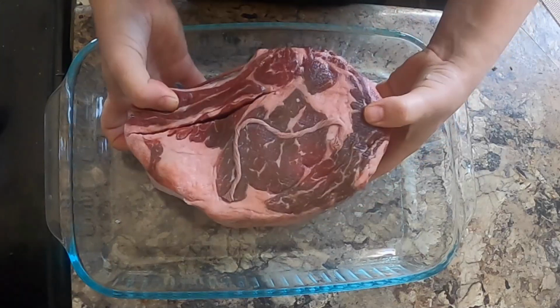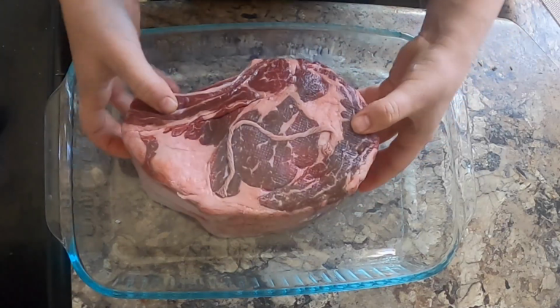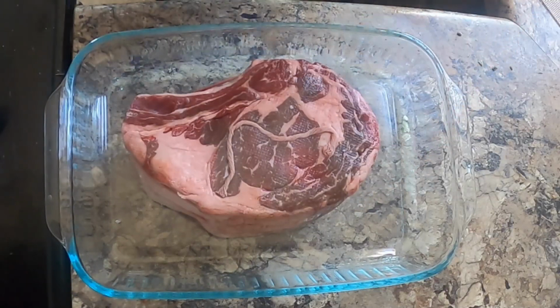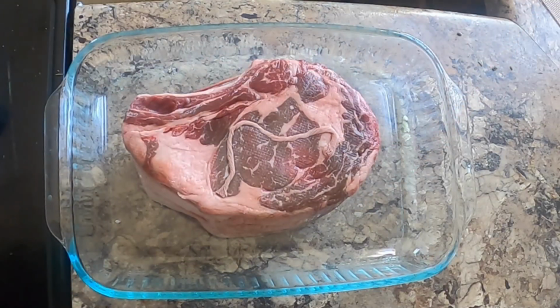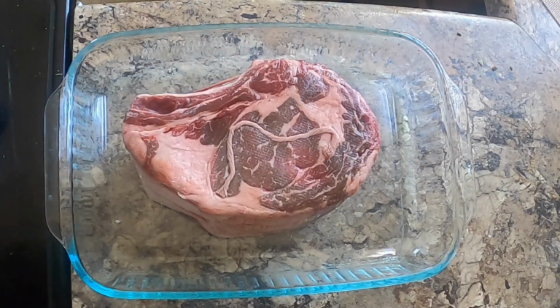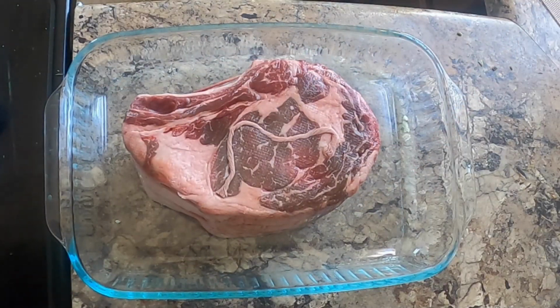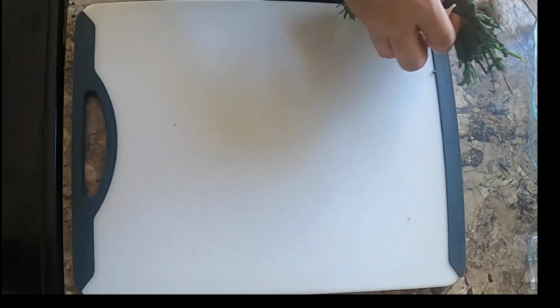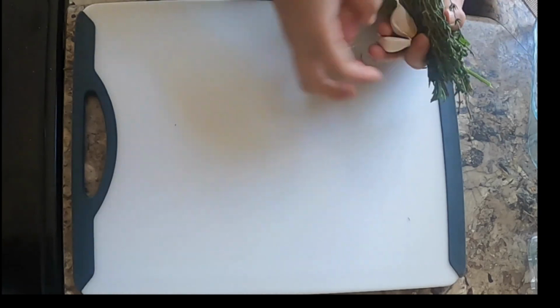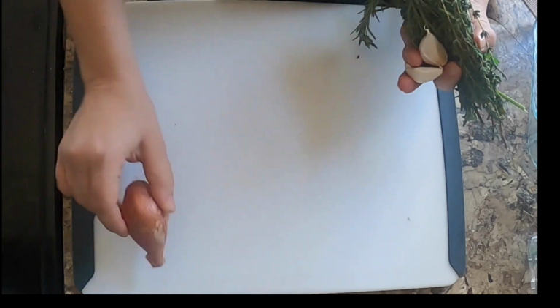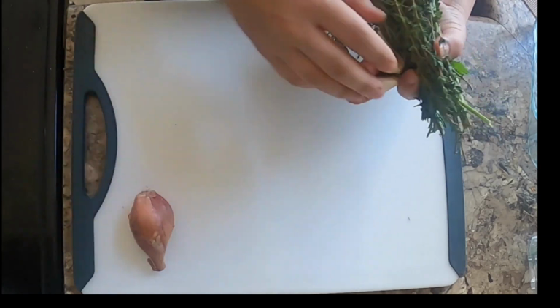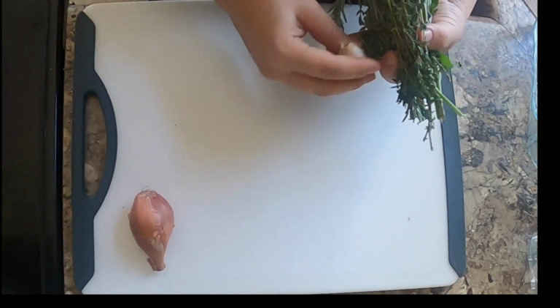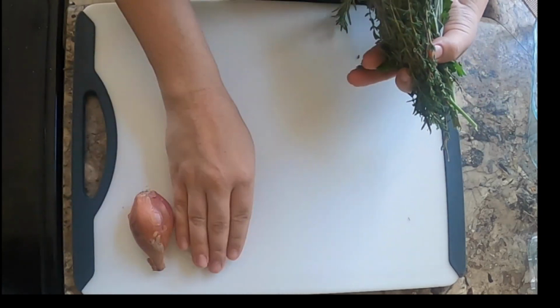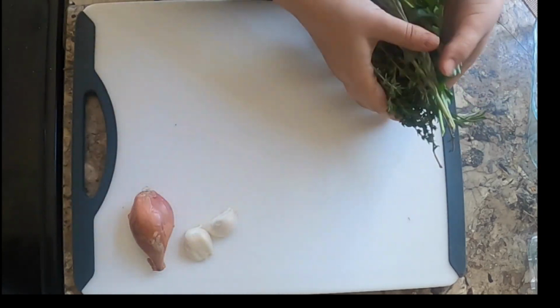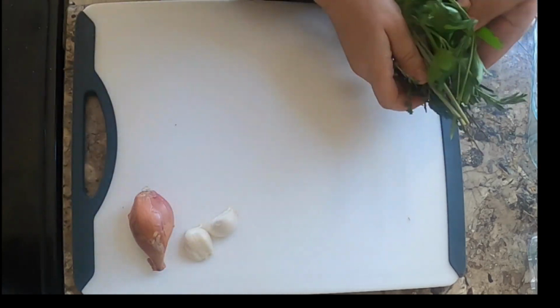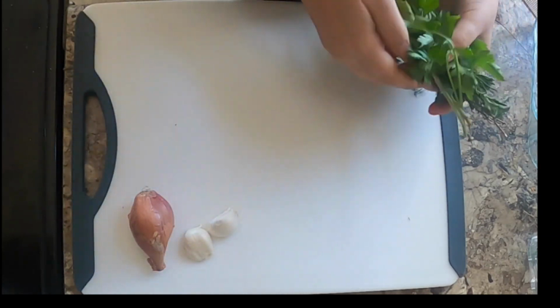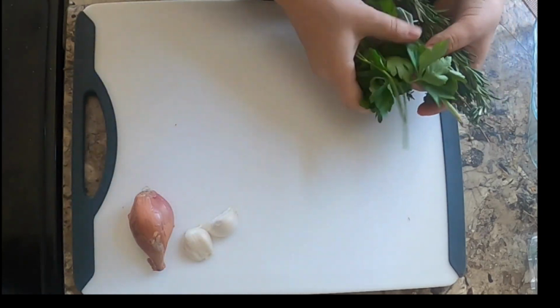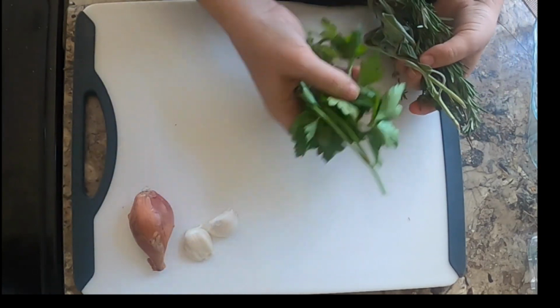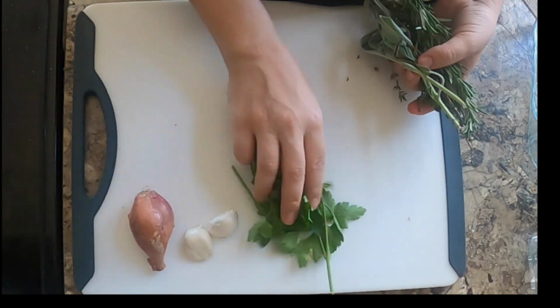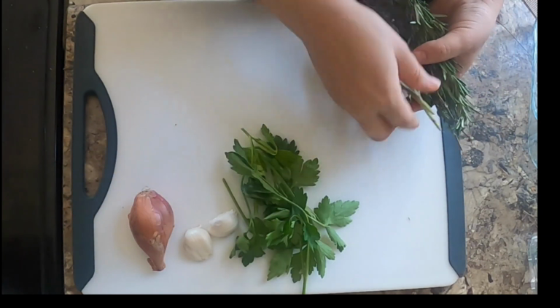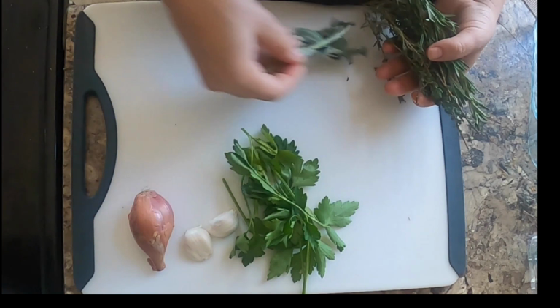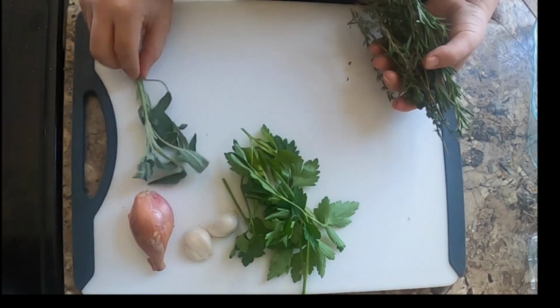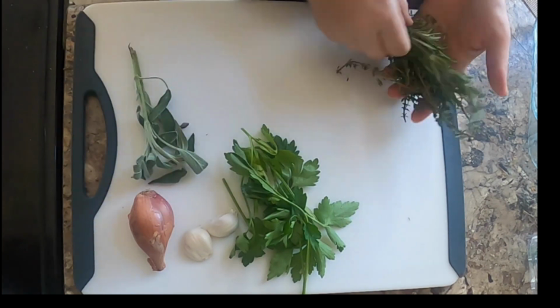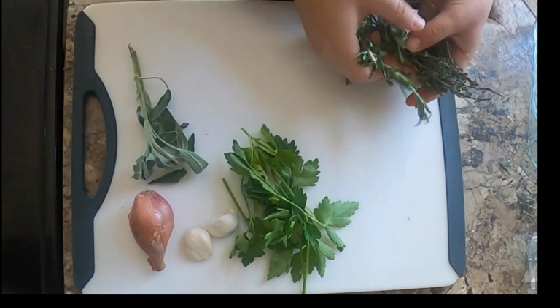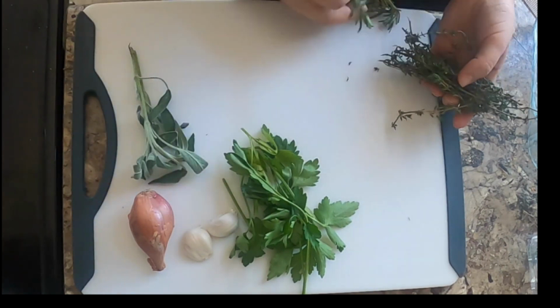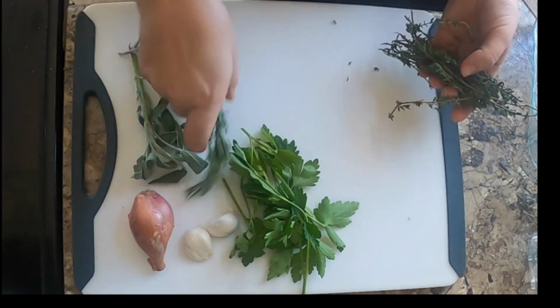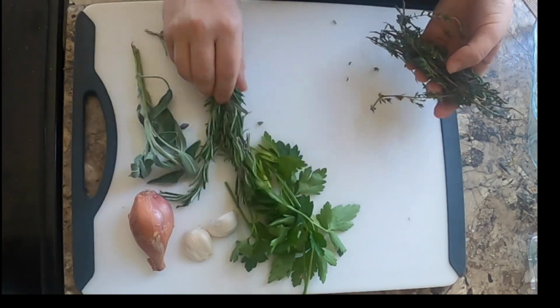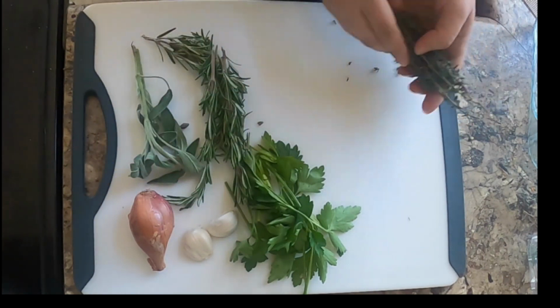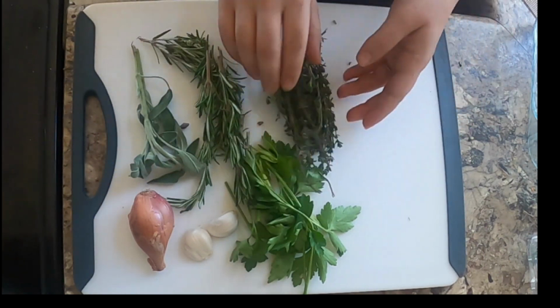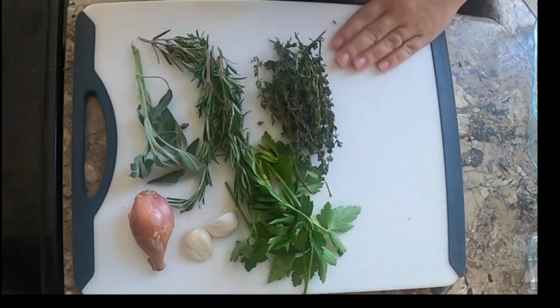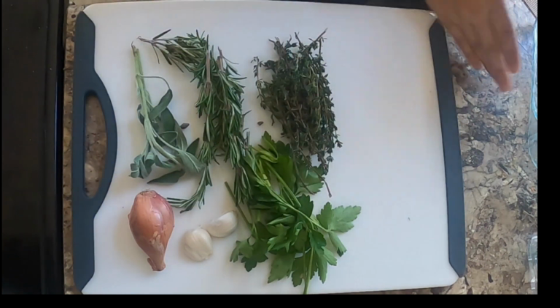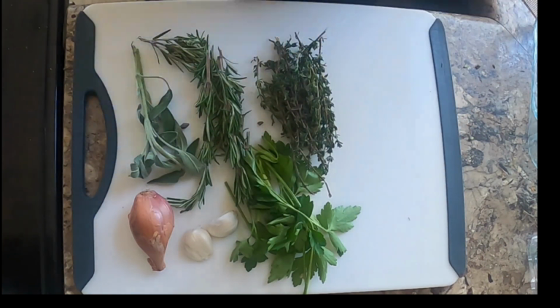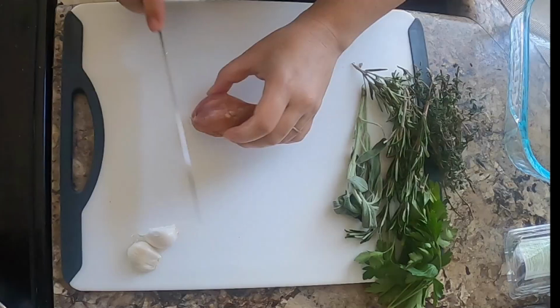Hey everyone, today I'm going to show you how I took this regular choice roast and took it to the prime level. I used shallots, garlic, parsley, sage, rosemary, and thyme — if you don't get that reference, don't worry, there's hope for you yet.